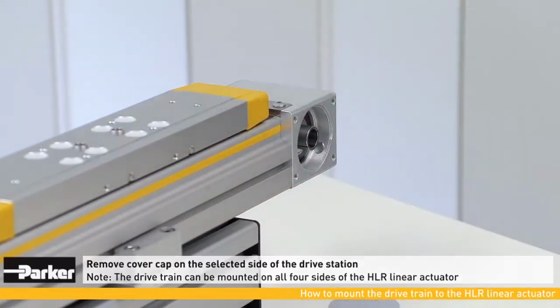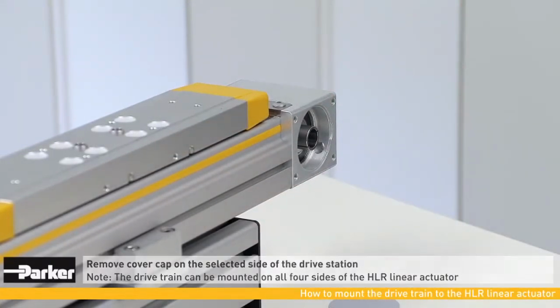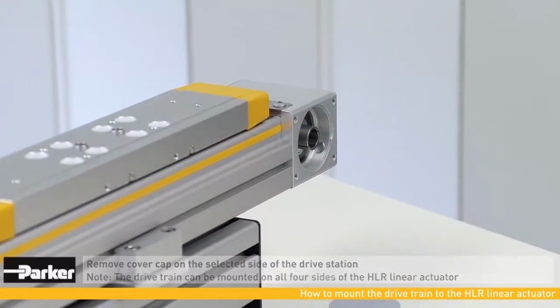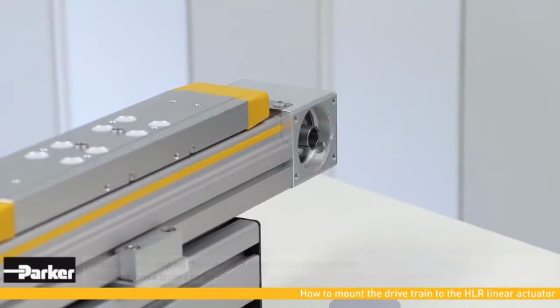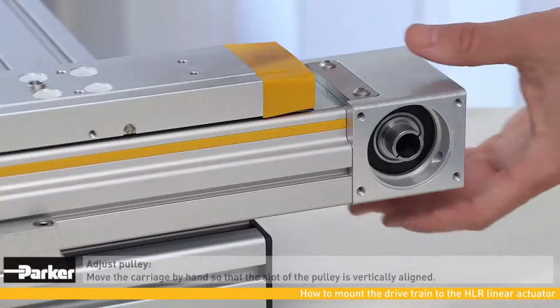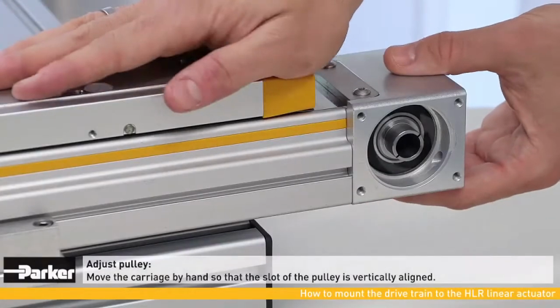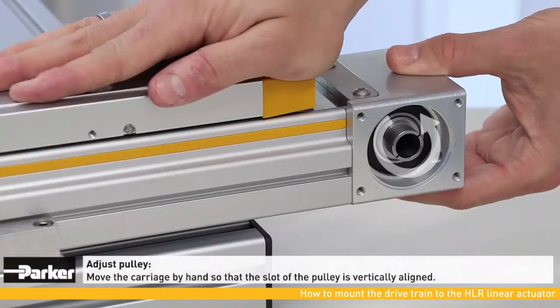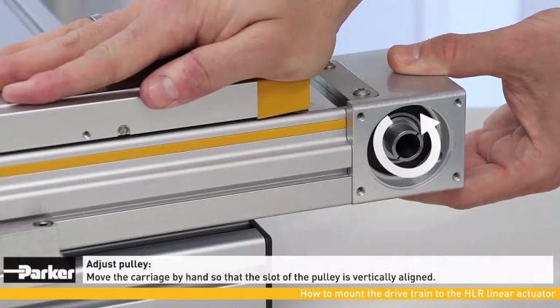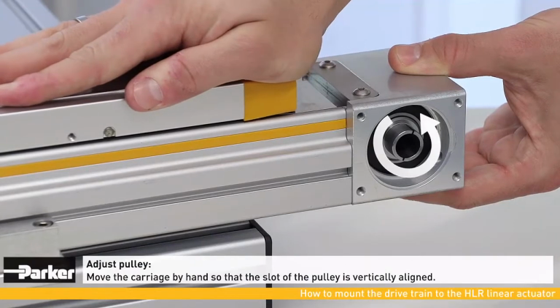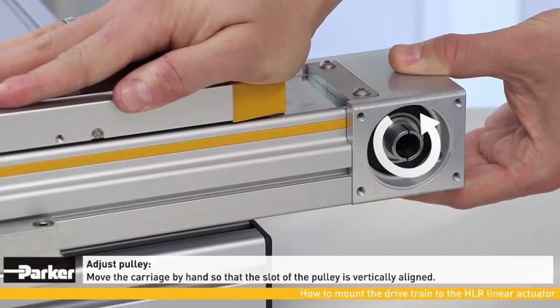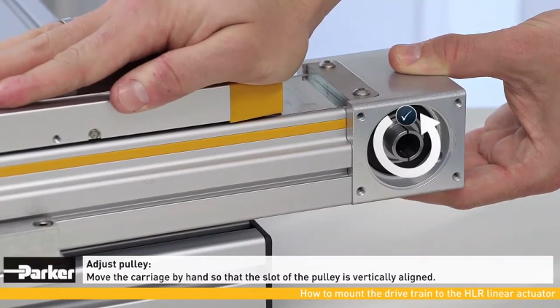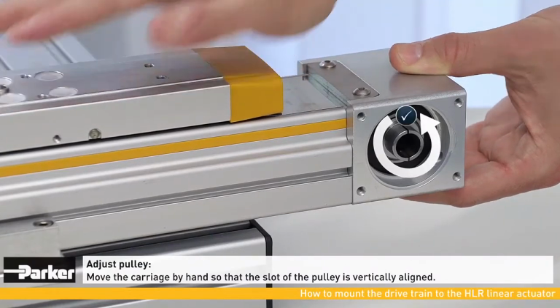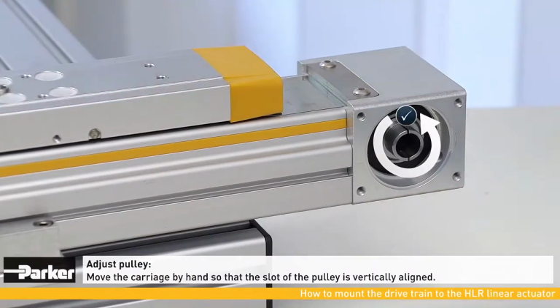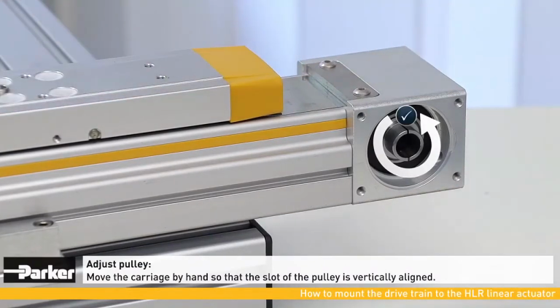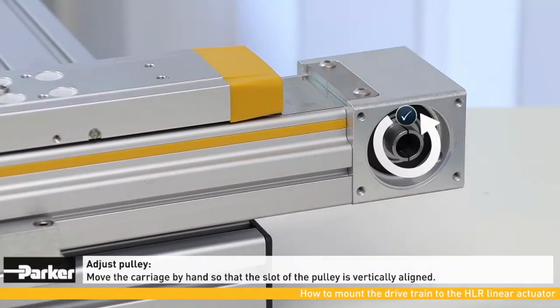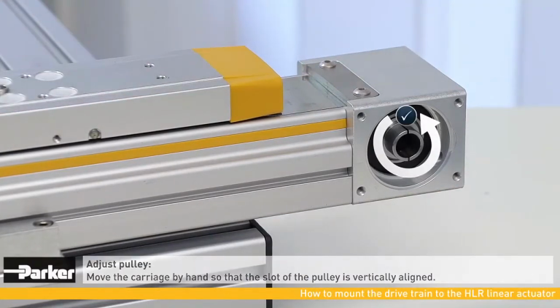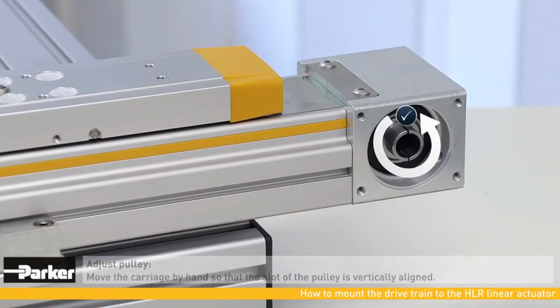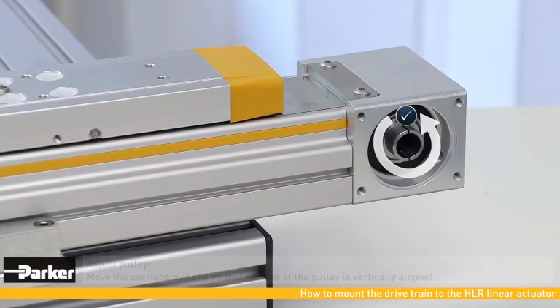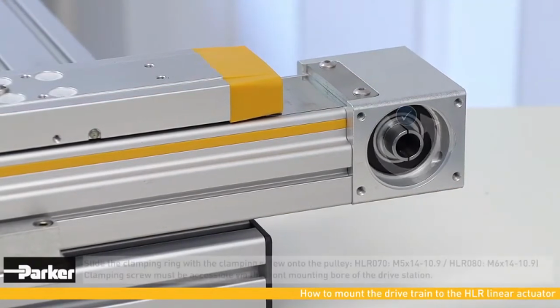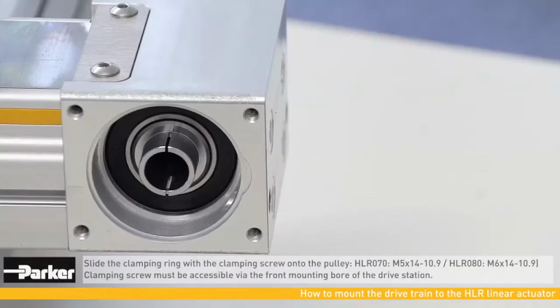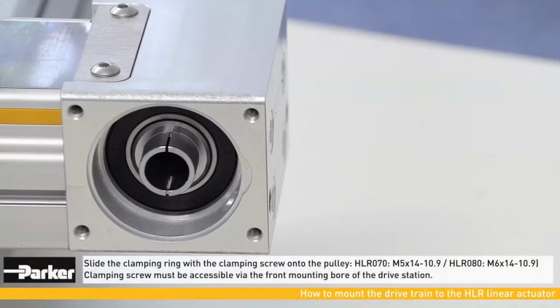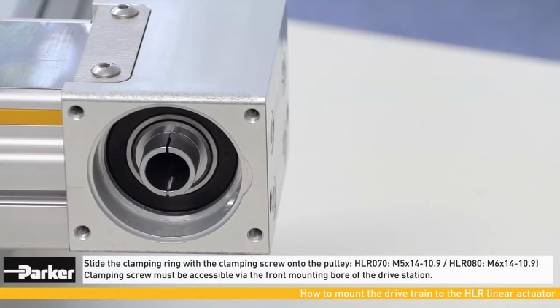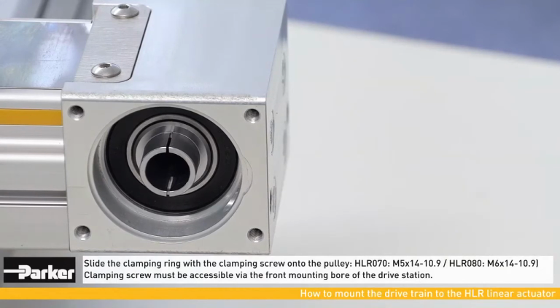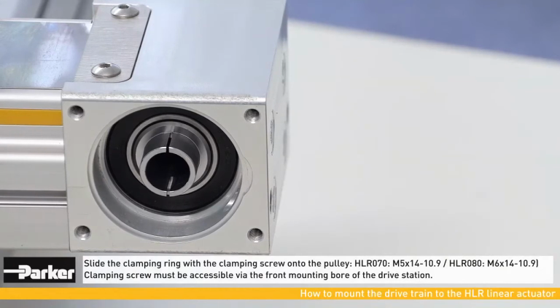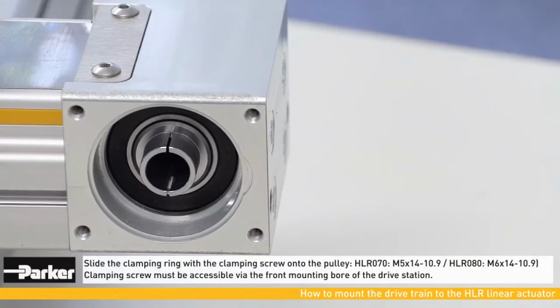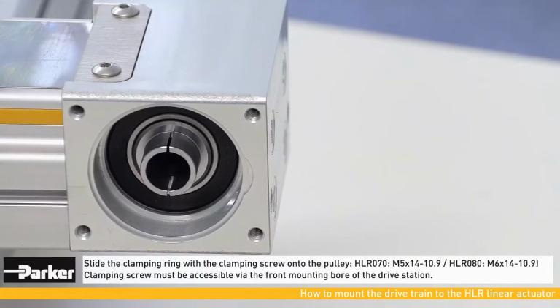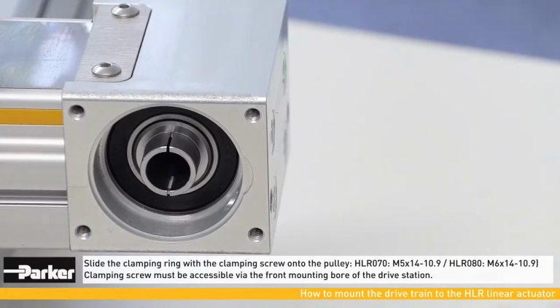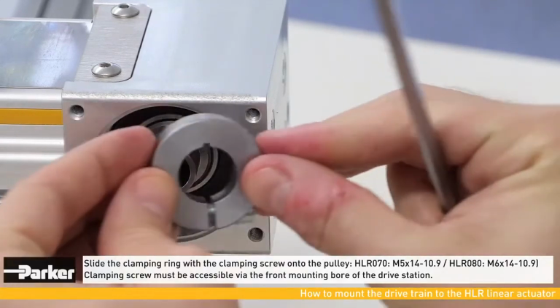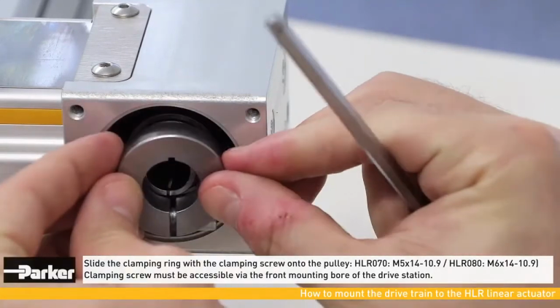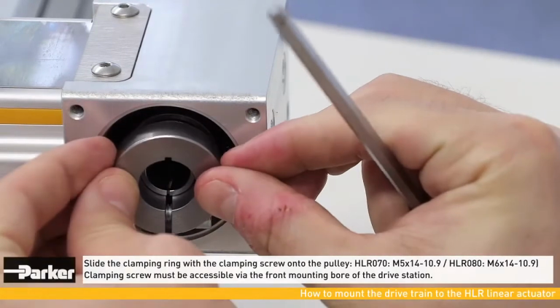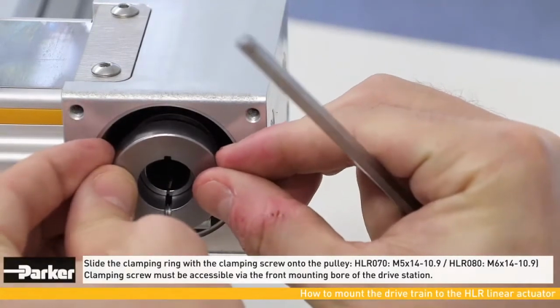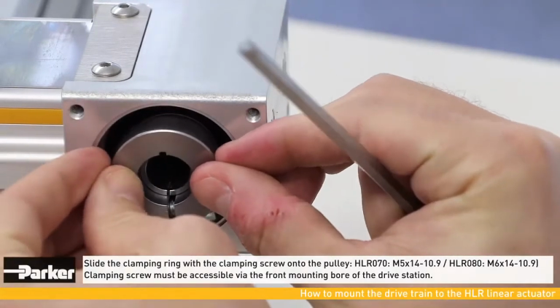Next, align the pulley slot into a vertical position by manually moving the carriage out of its end position. Now the clamping ring with the clamping screw must be slid onto the pulley.